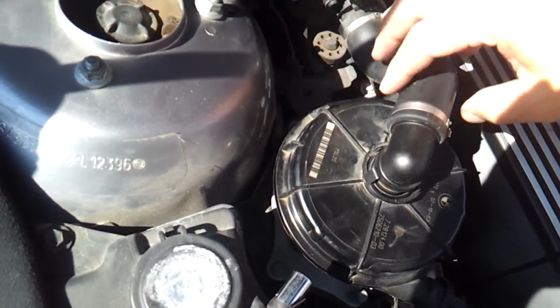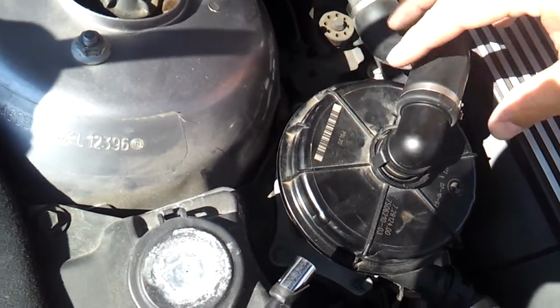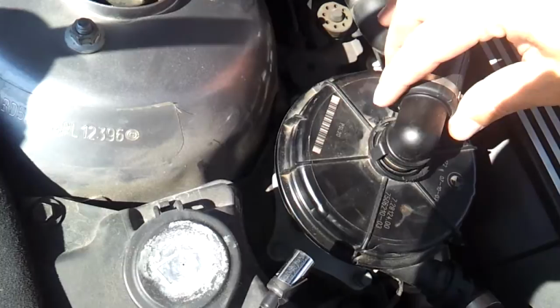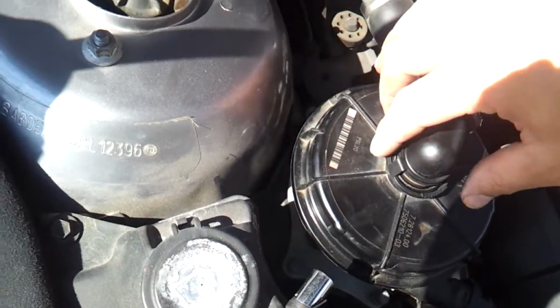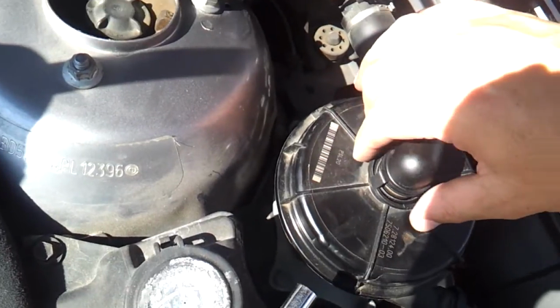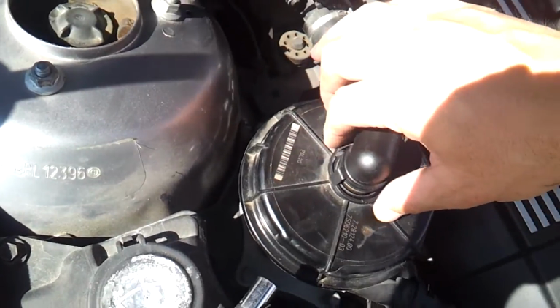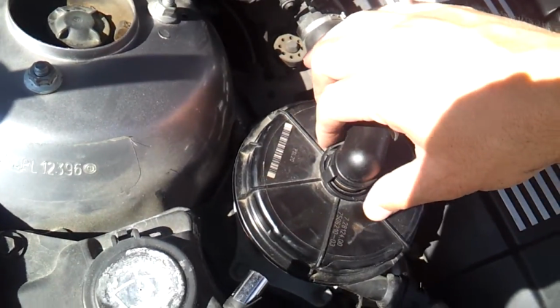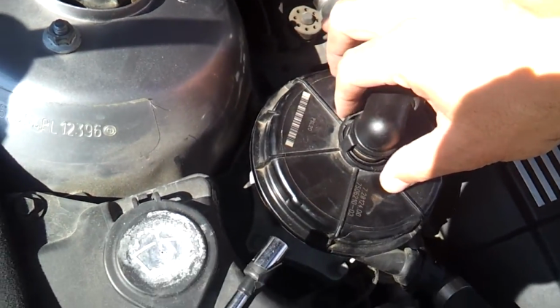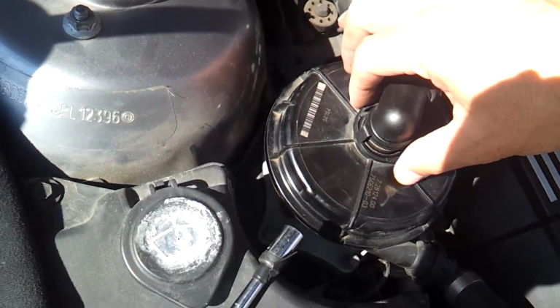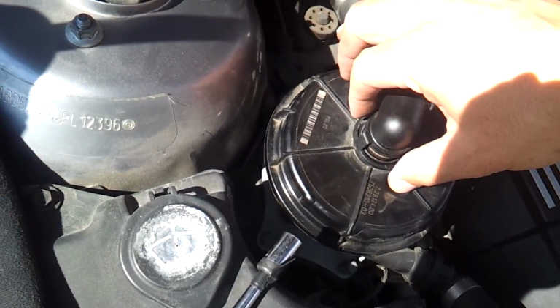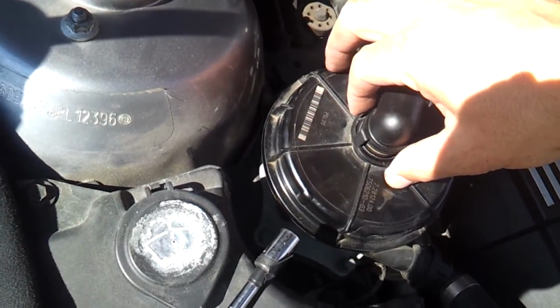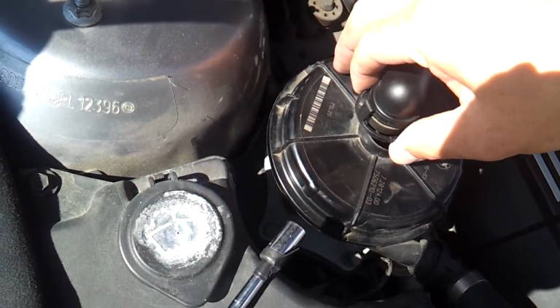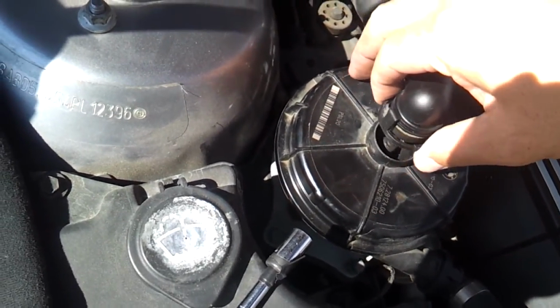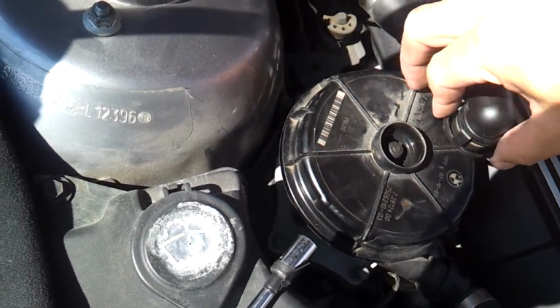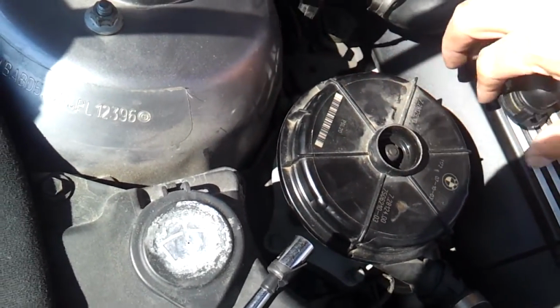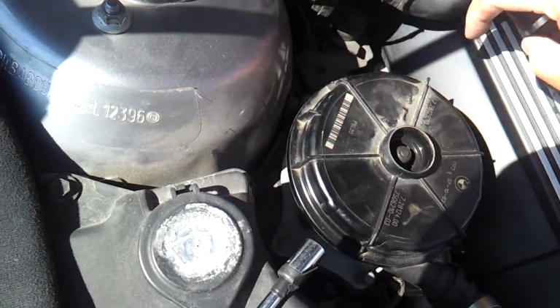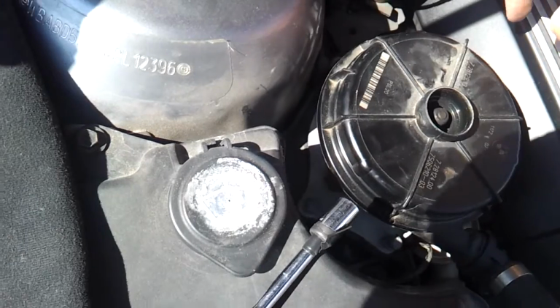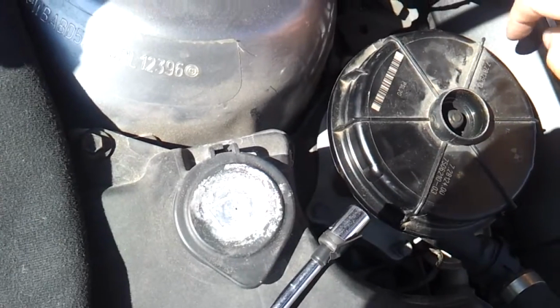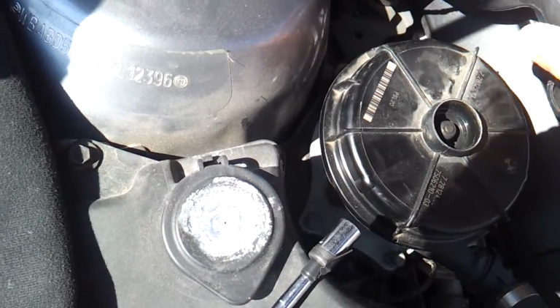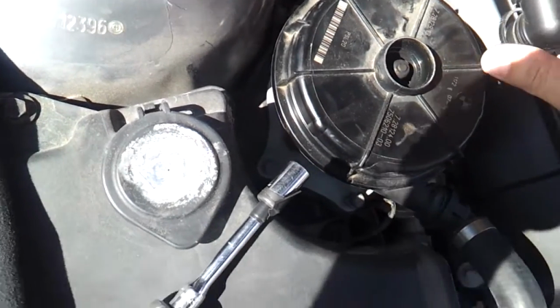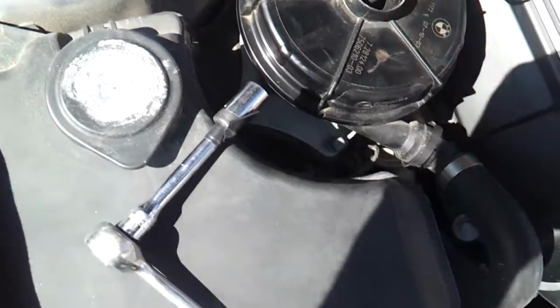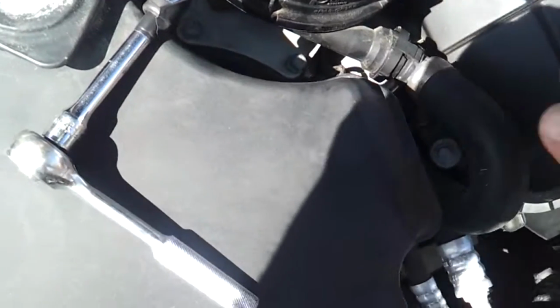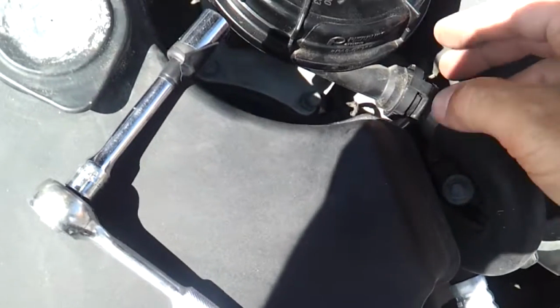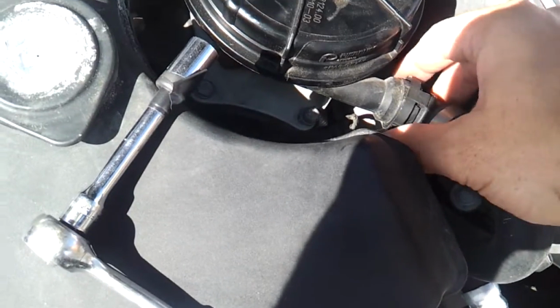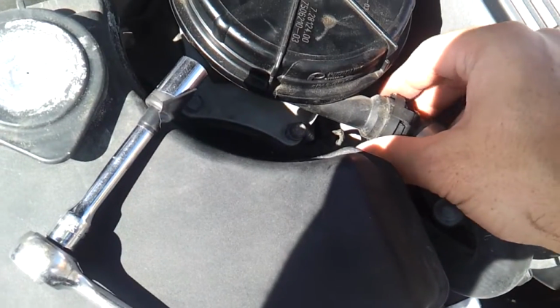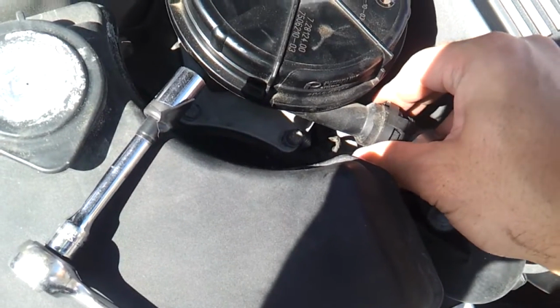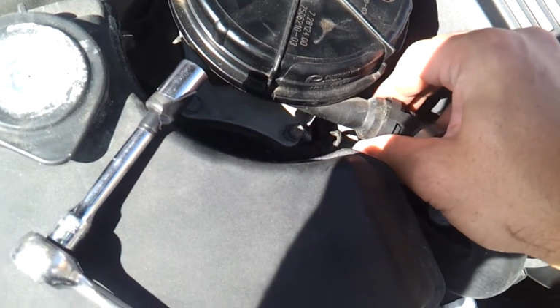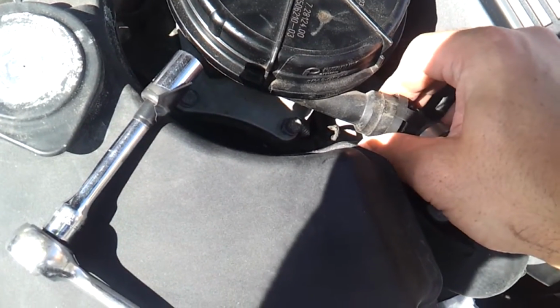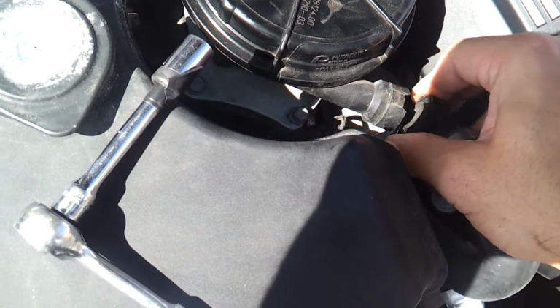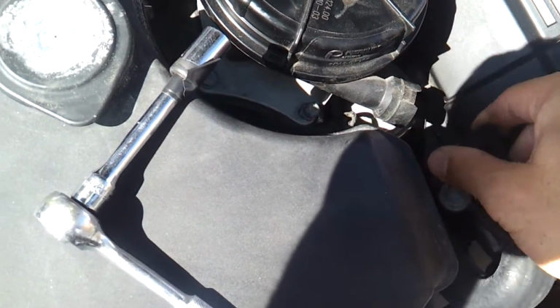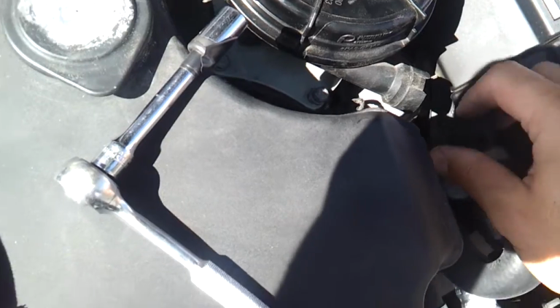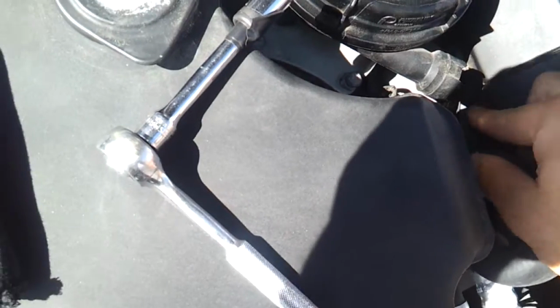I've already loosened these so it's easier to do with one hand, but you'll squeeze these tabs, lift up, pull it away. And here in front, same thing, you're going to squeeze the tab and pull back. That'll come off.